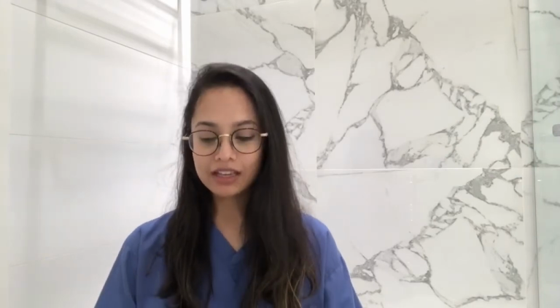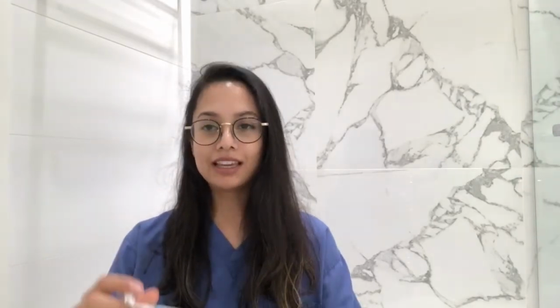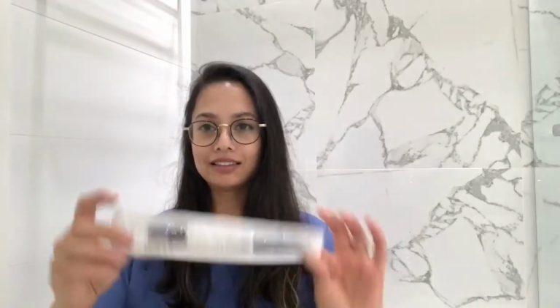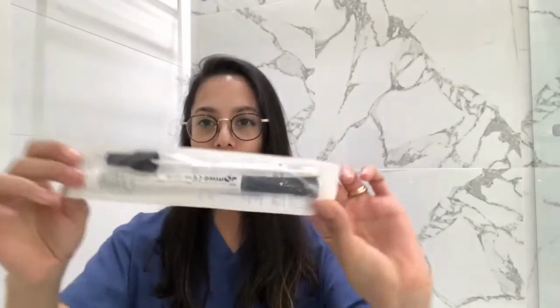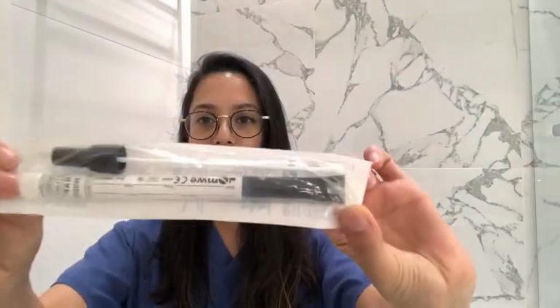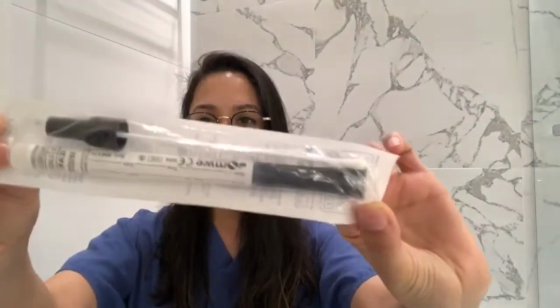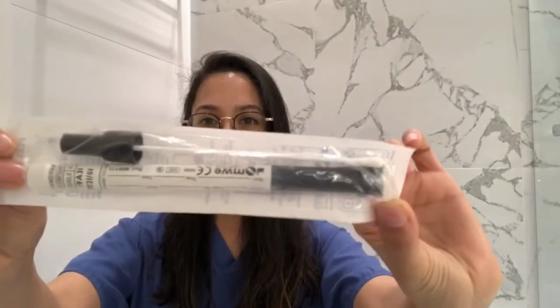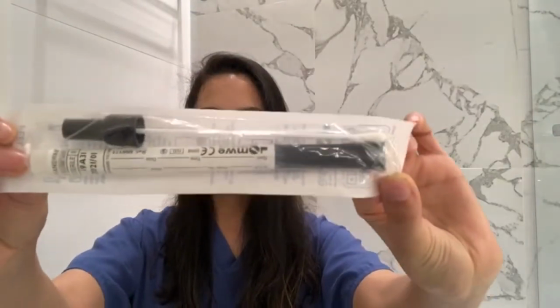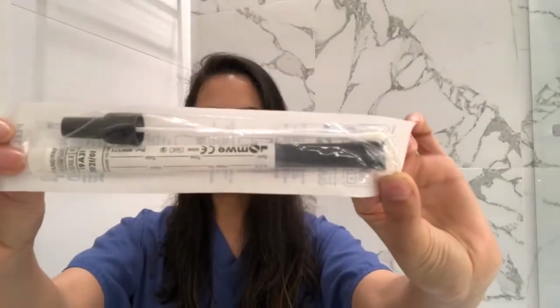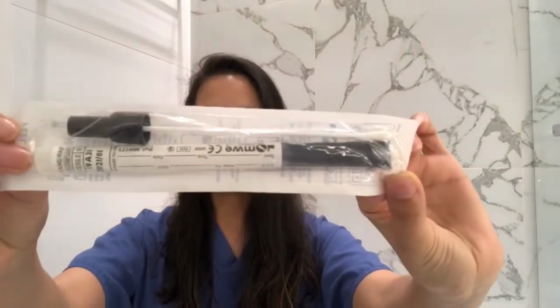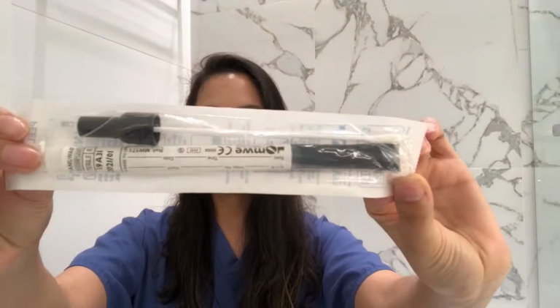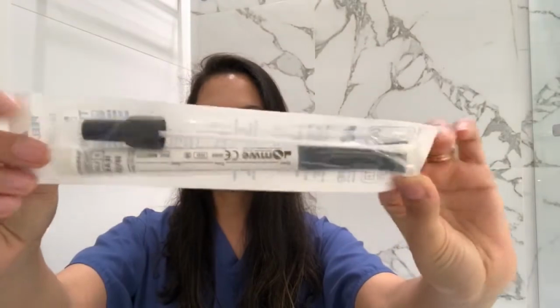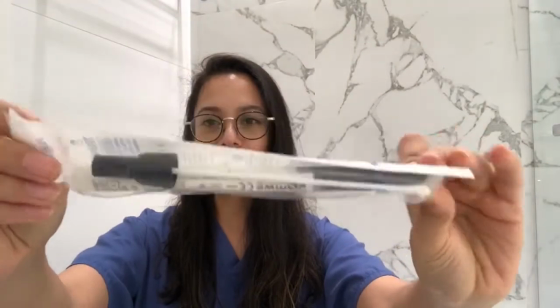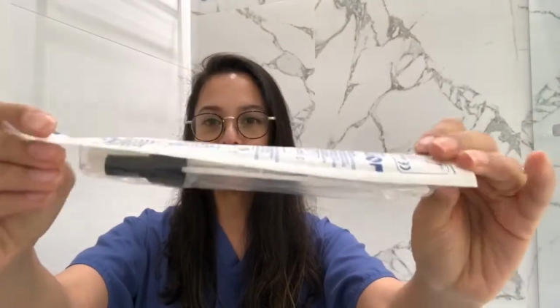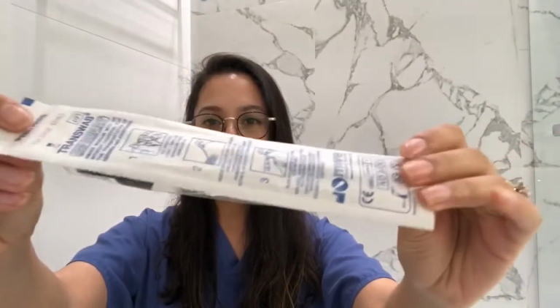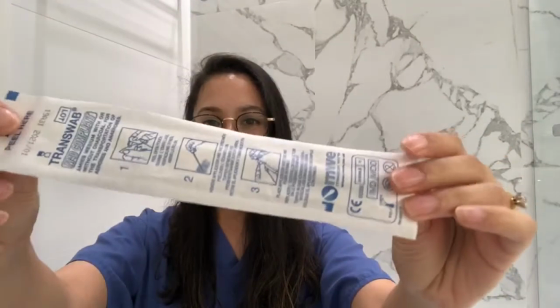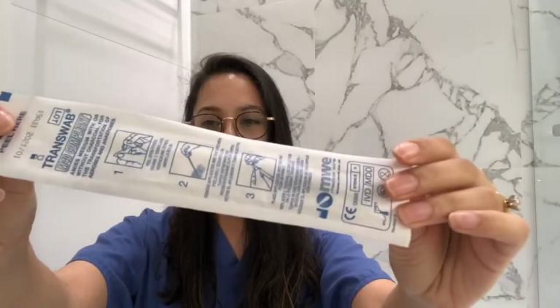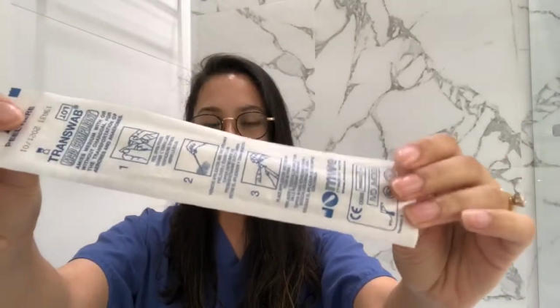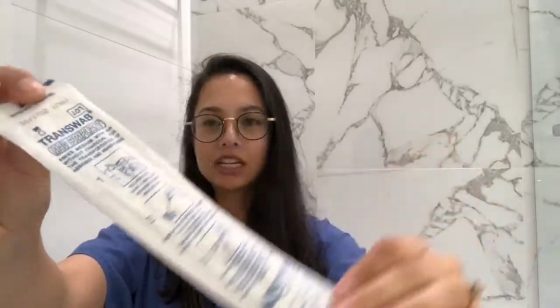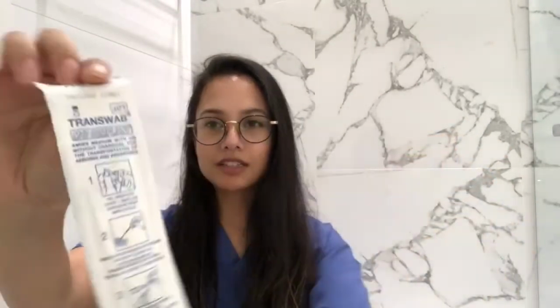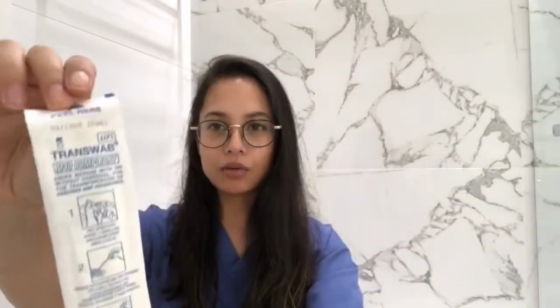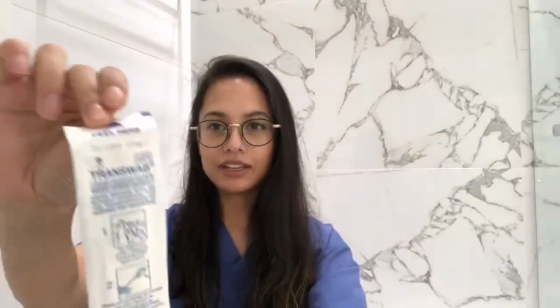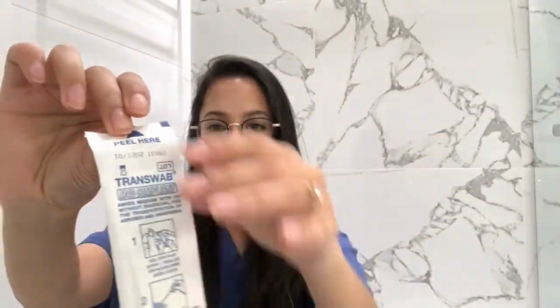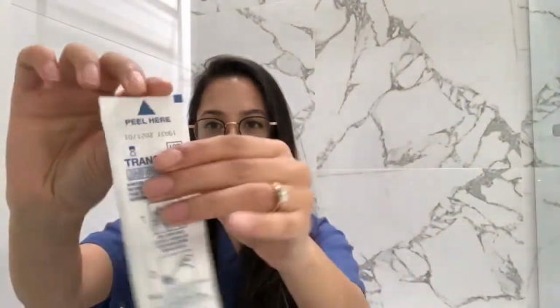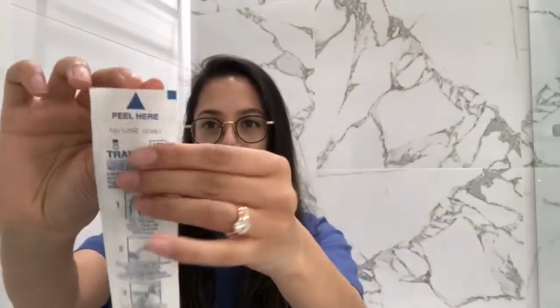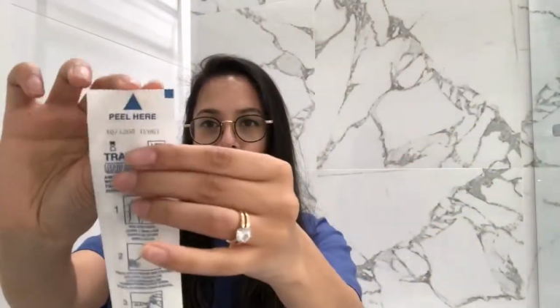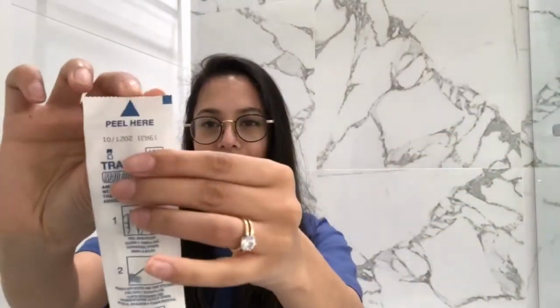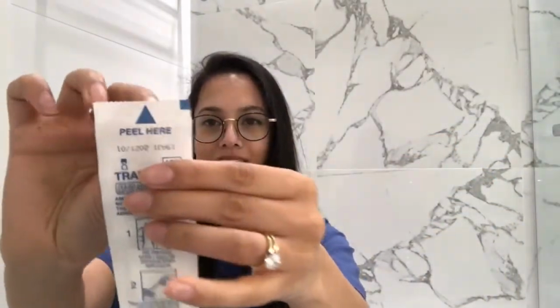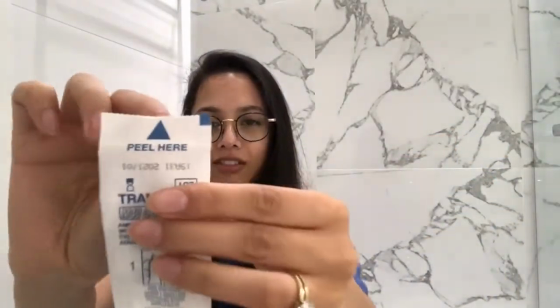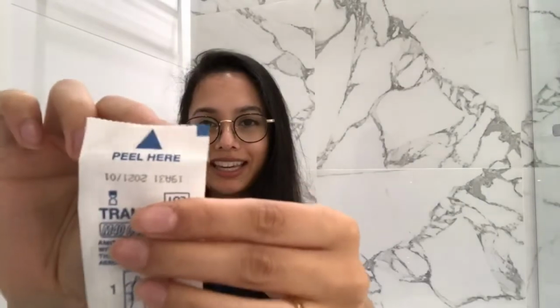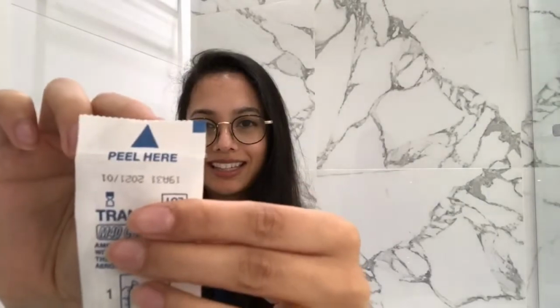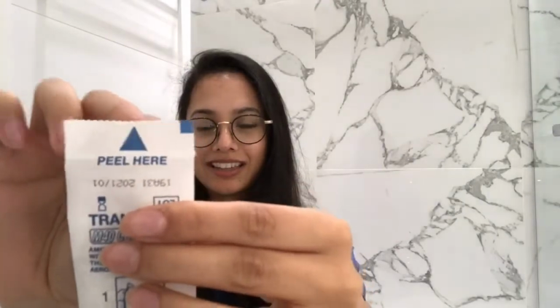This is one of the common swabs that you might be asked to use. To start with, you can see the peel here sign.